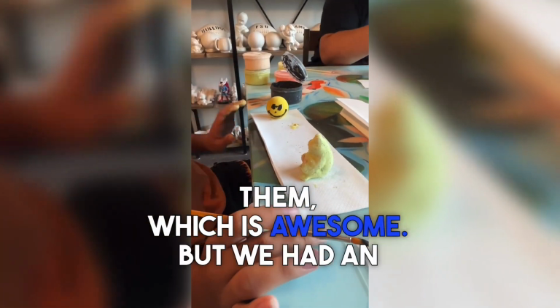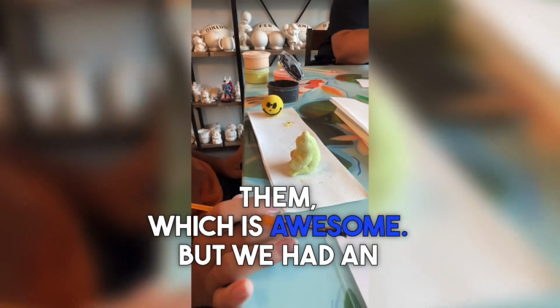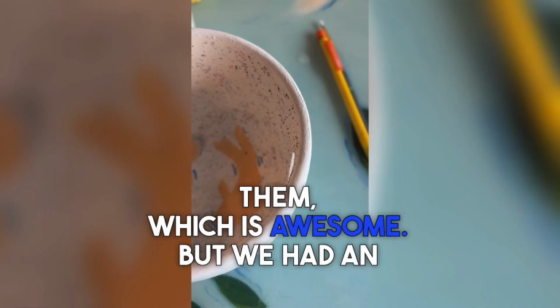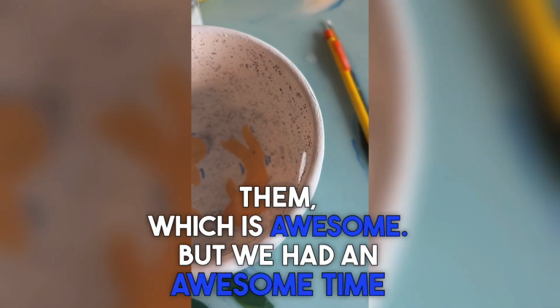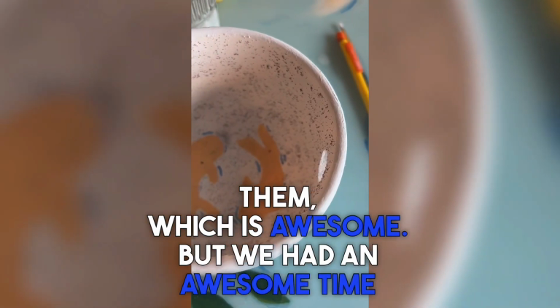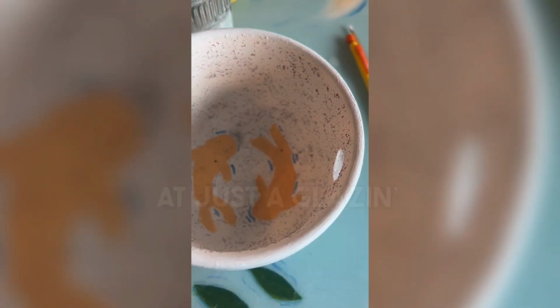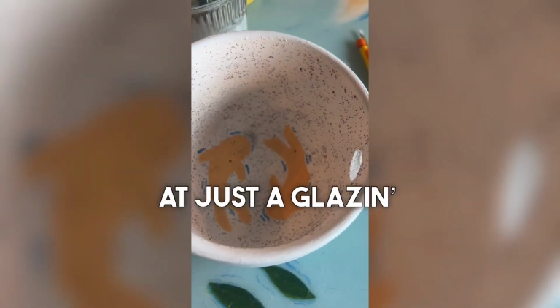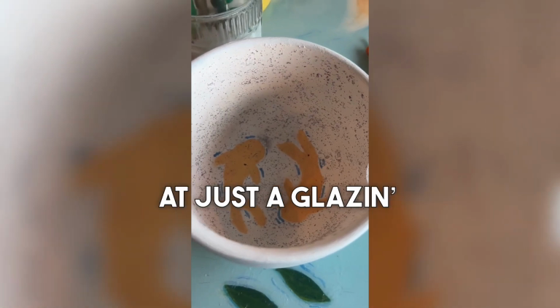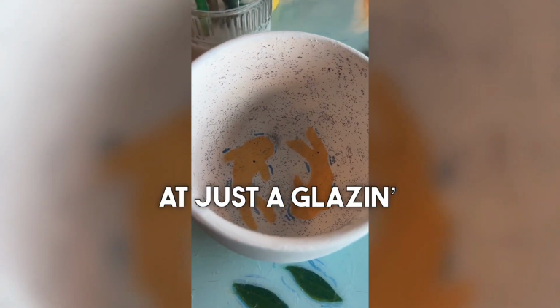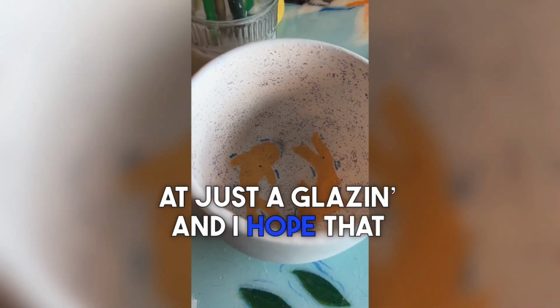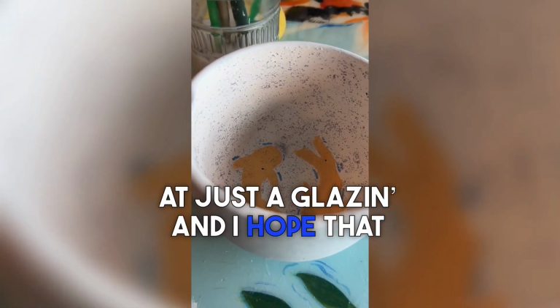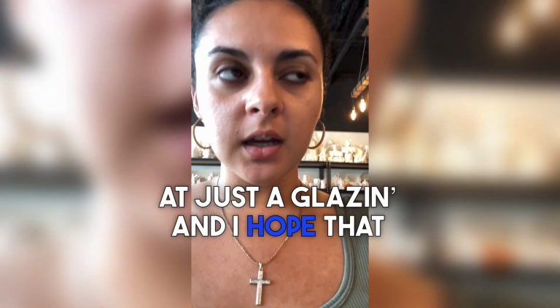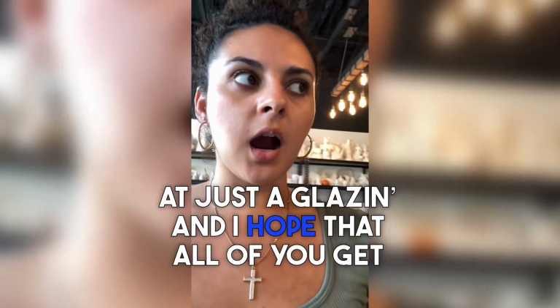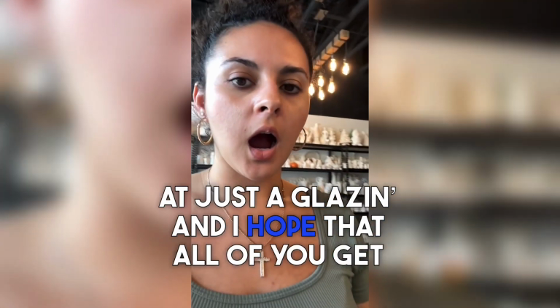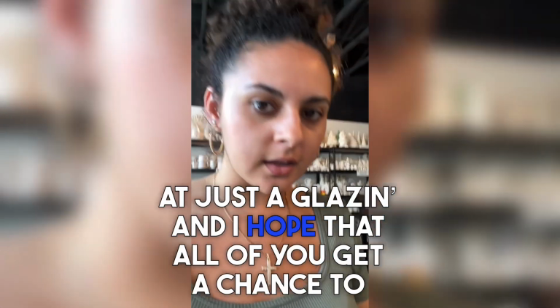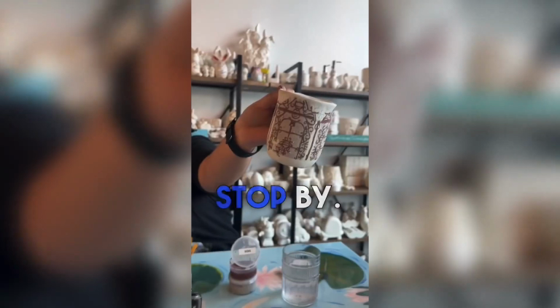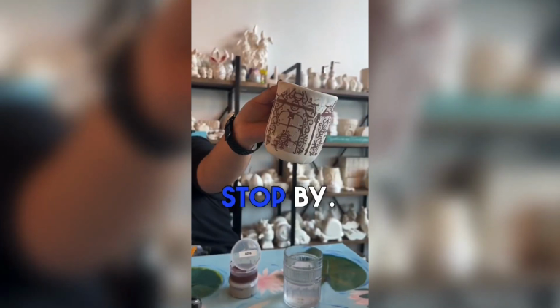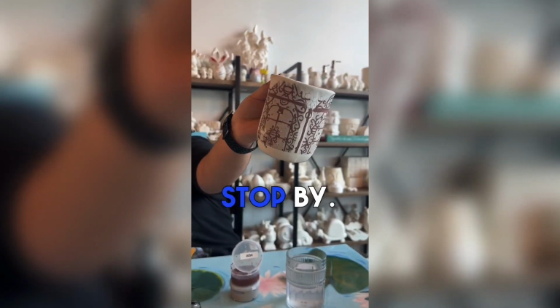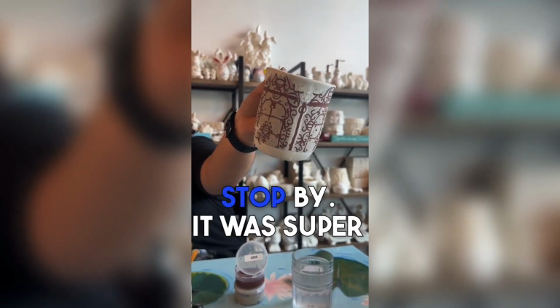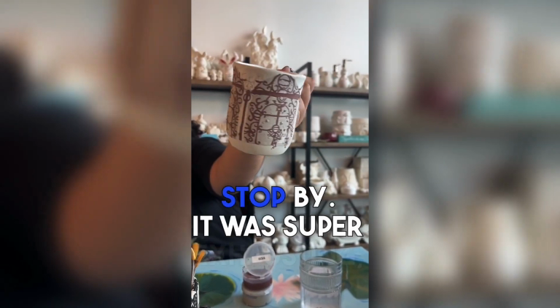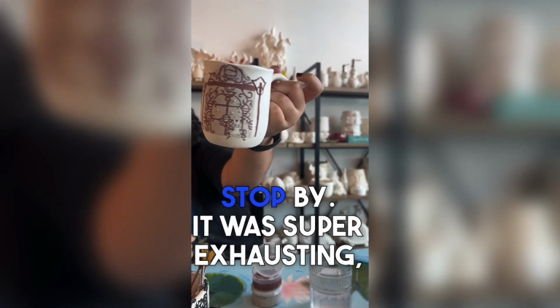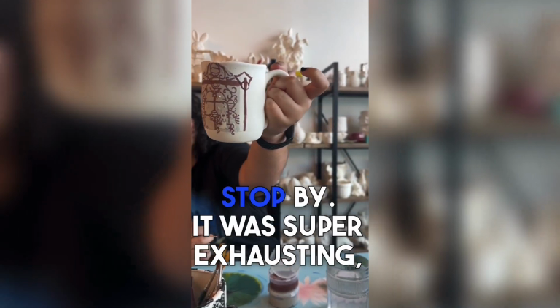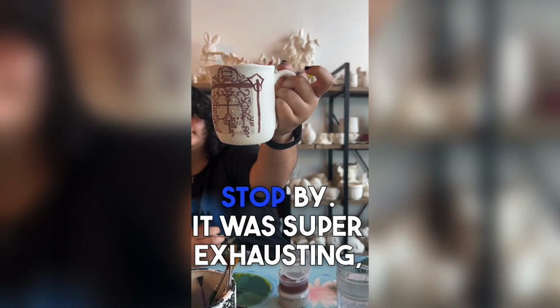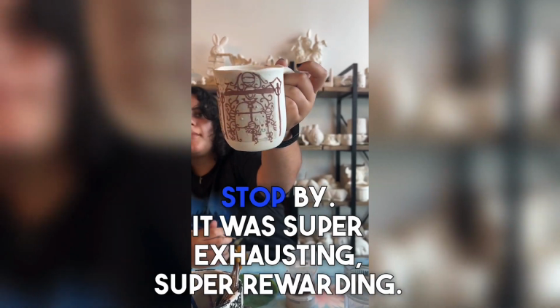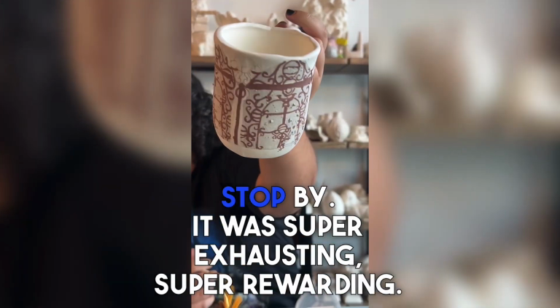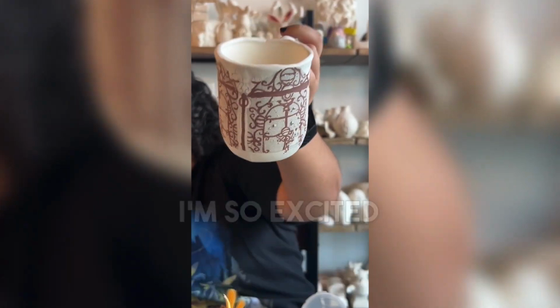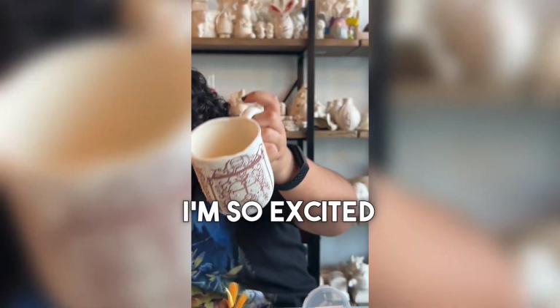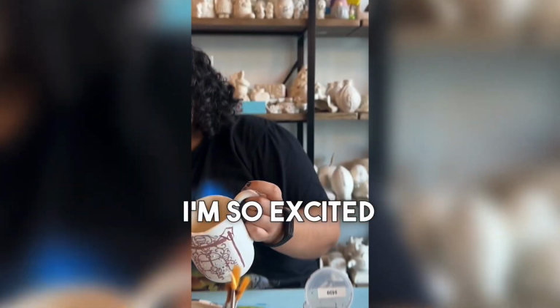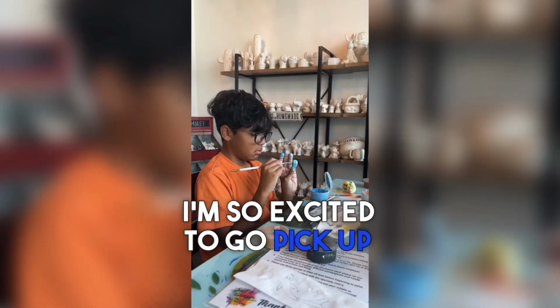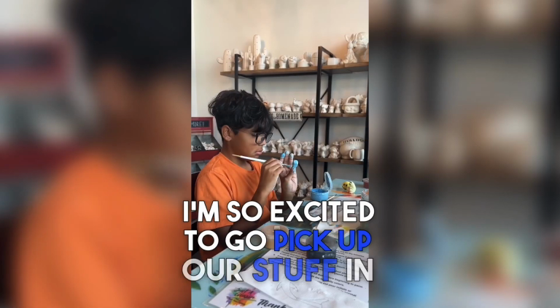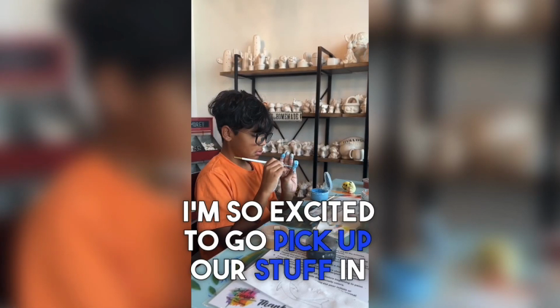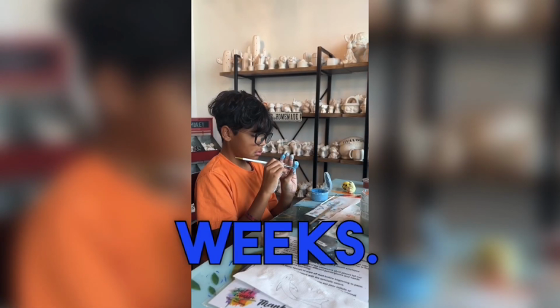We had an awesome time at Just a Glazing and I hope all of you get a chance to stop by. It was super exhausting but super rewarding — I'm so excited to go pick up our stuff in two weeks!